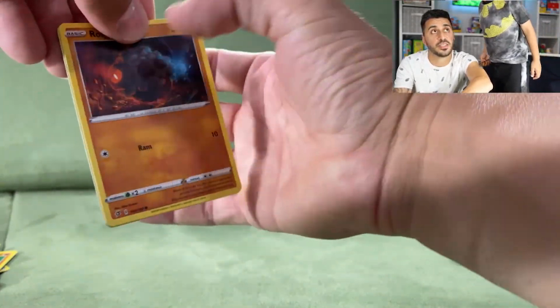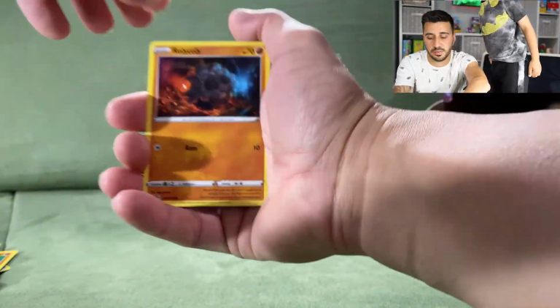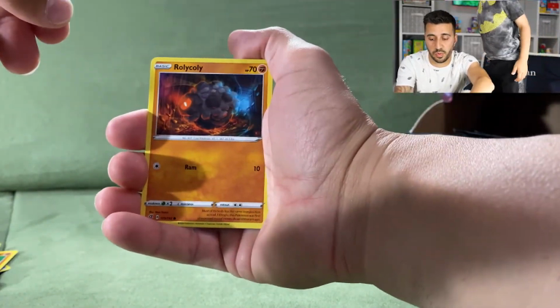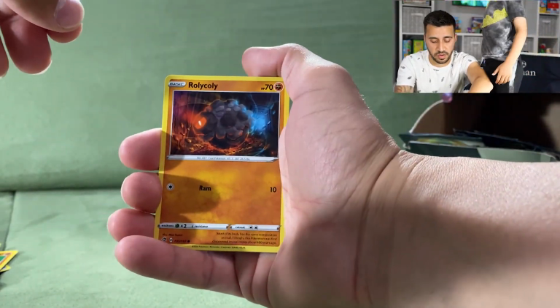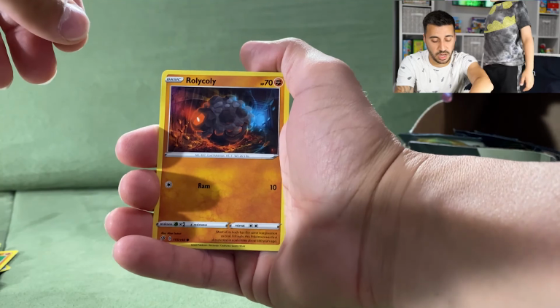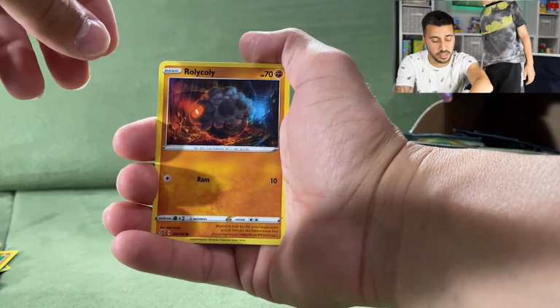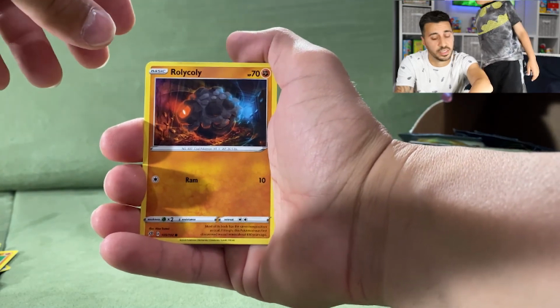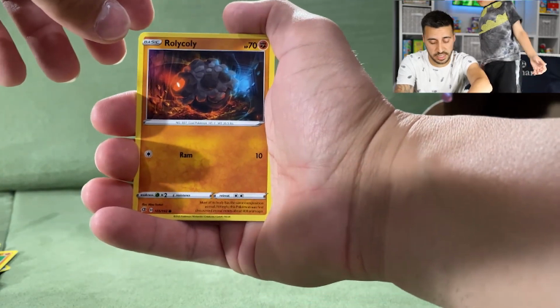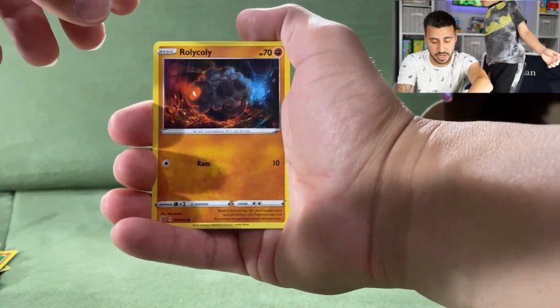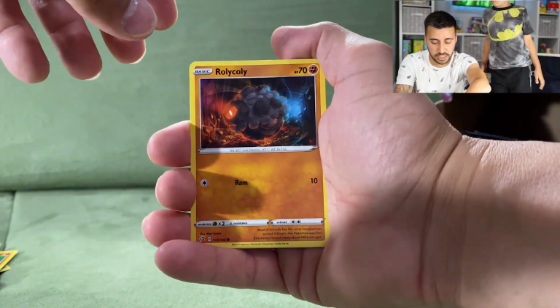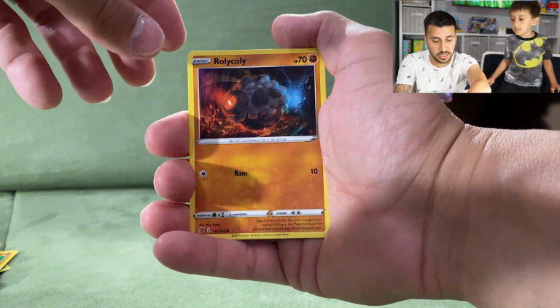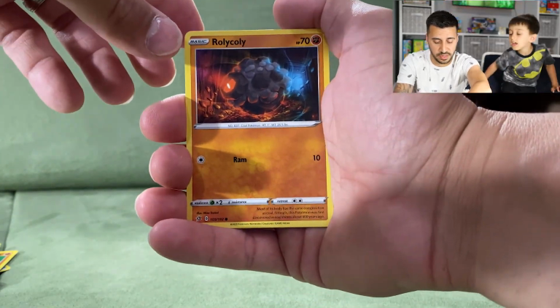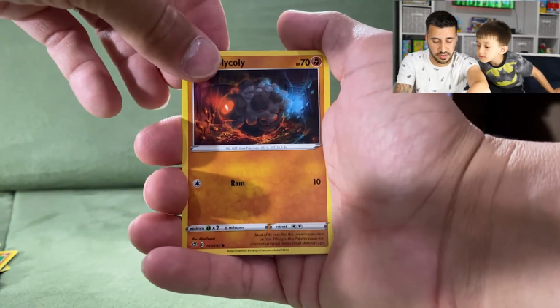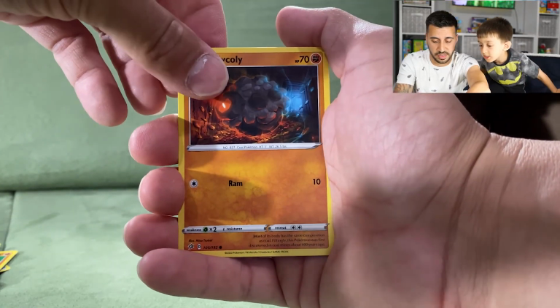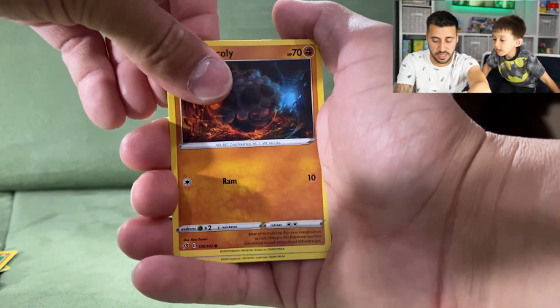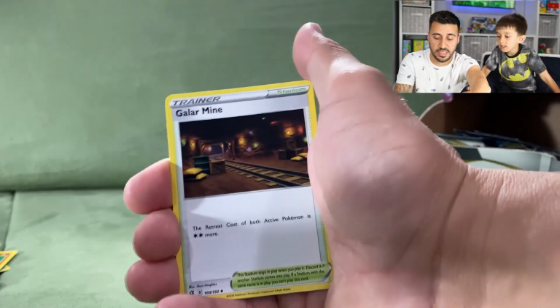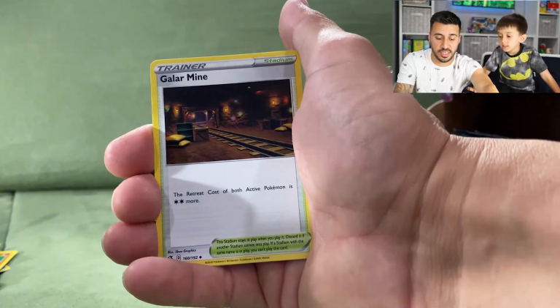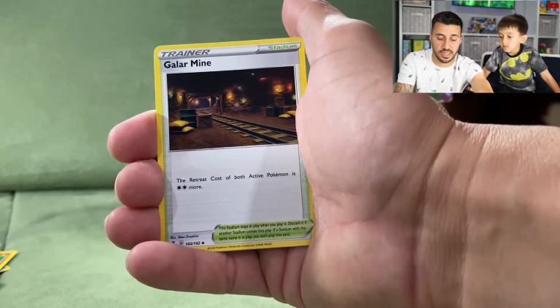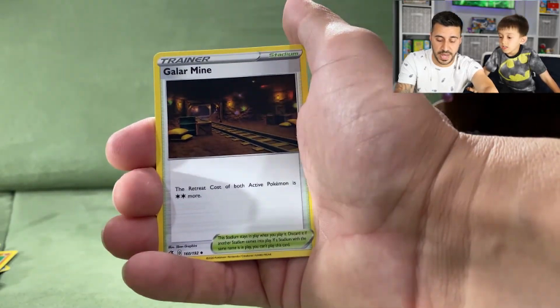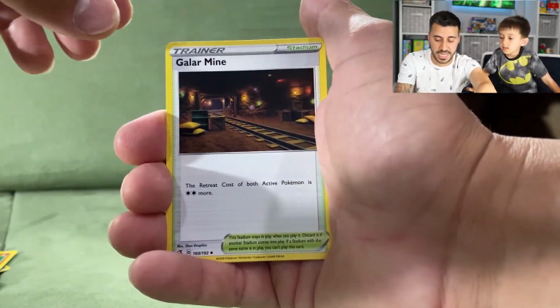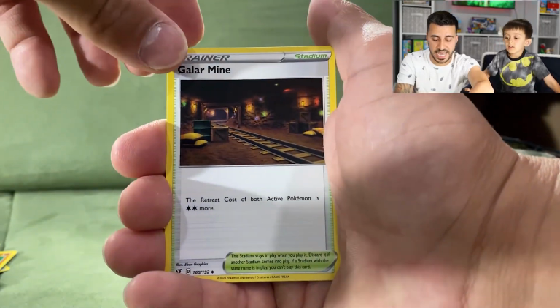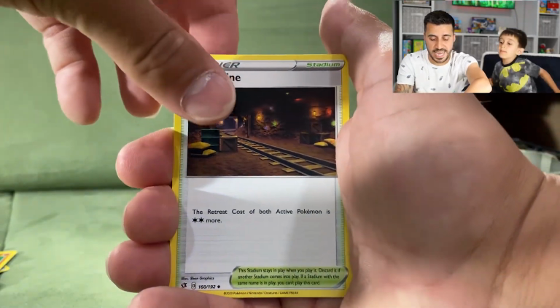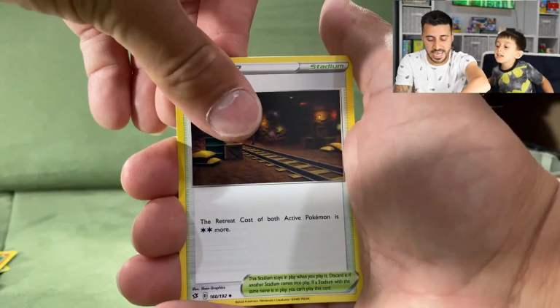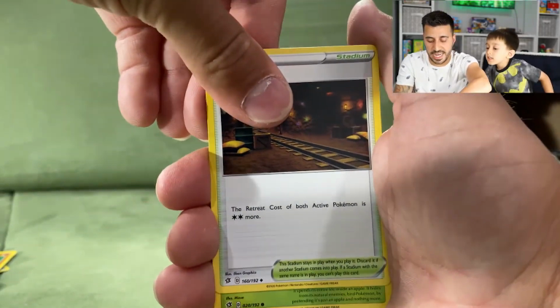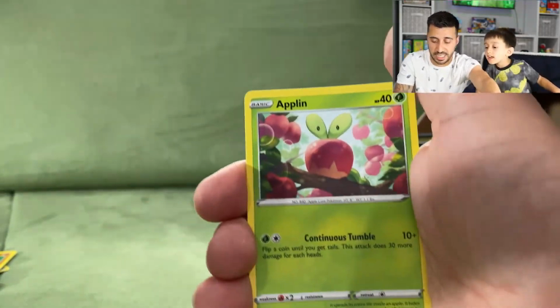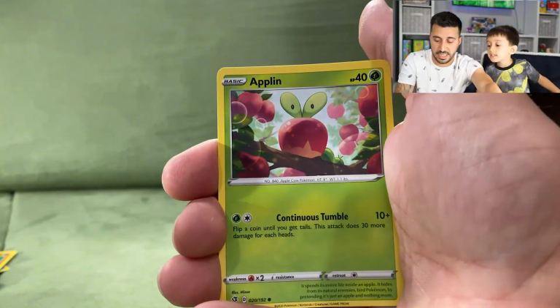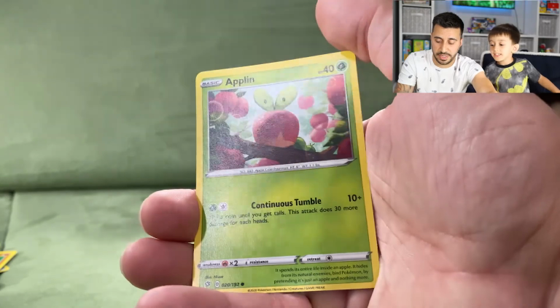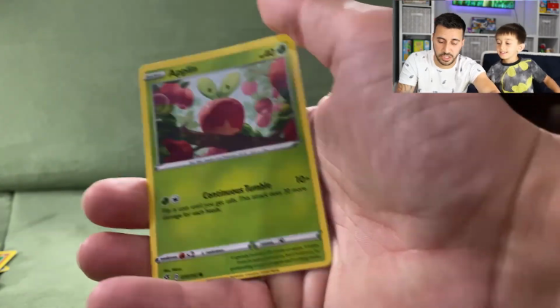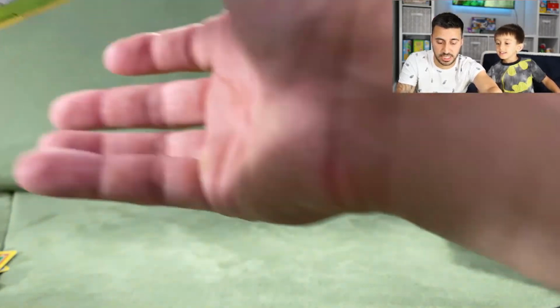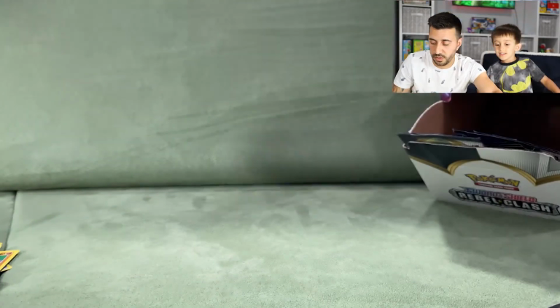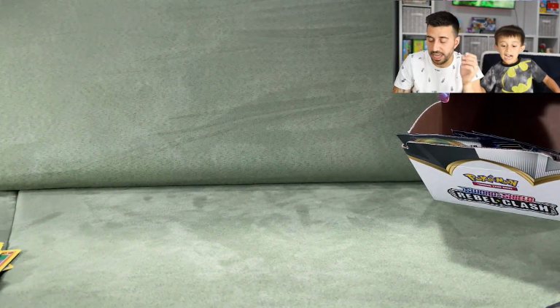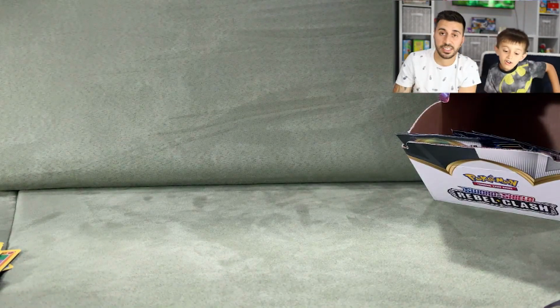Second-to-last pack: a Rolycoly, a Galarian Linoone, and an Applejack. We still haven't pulled any V cards heading into the very last pack.